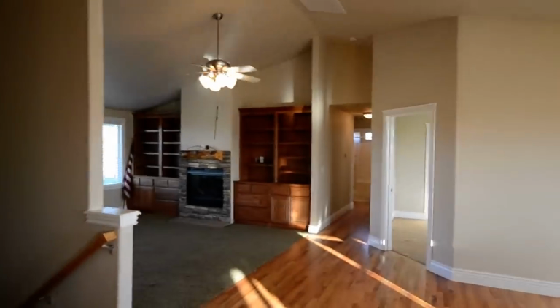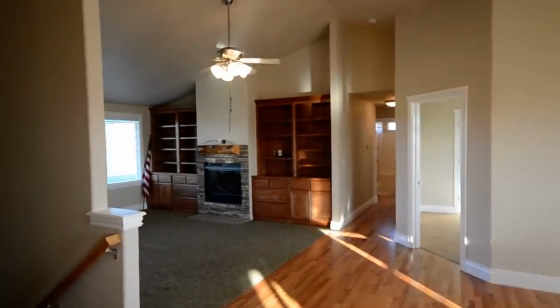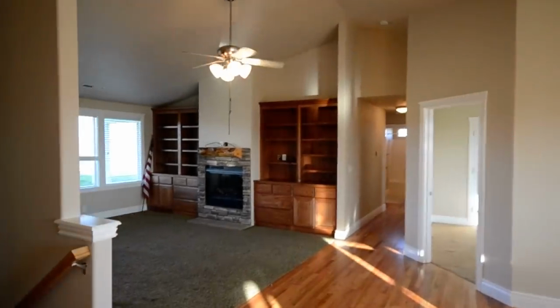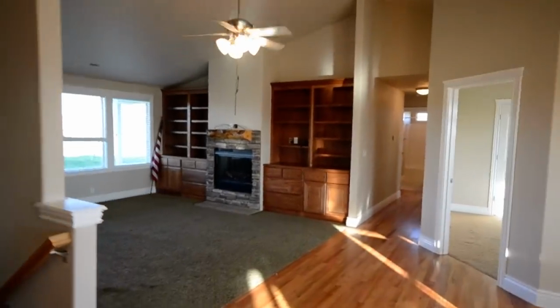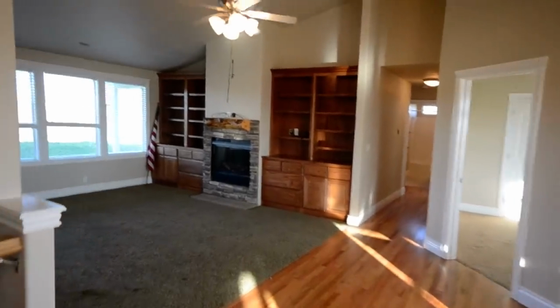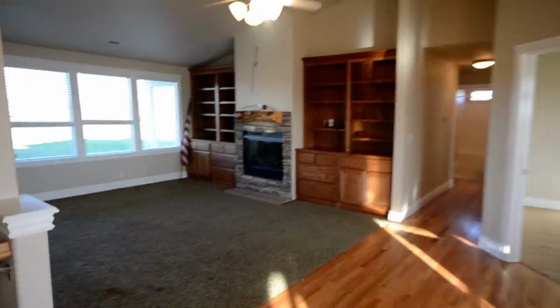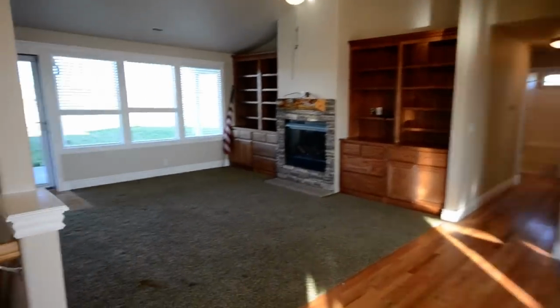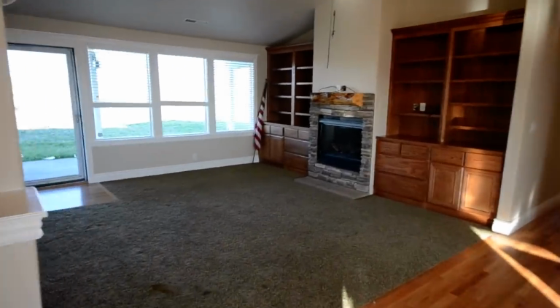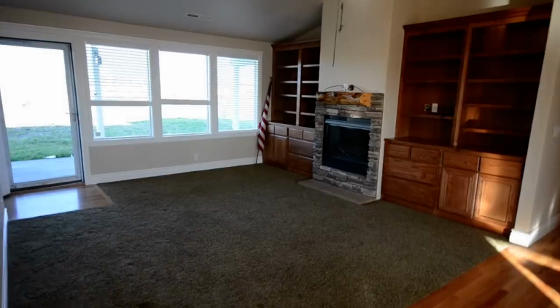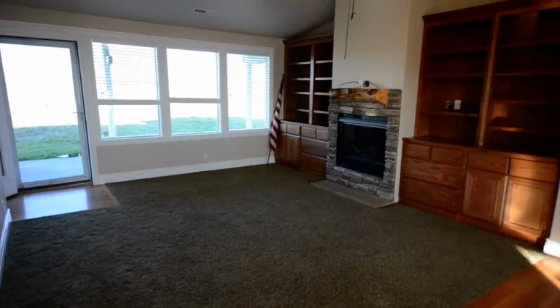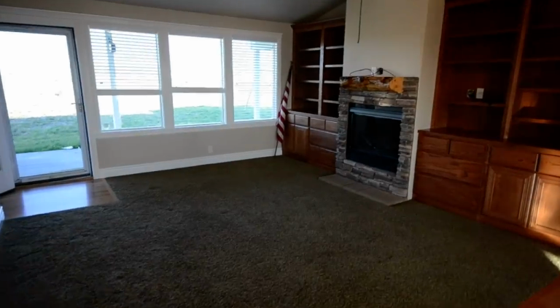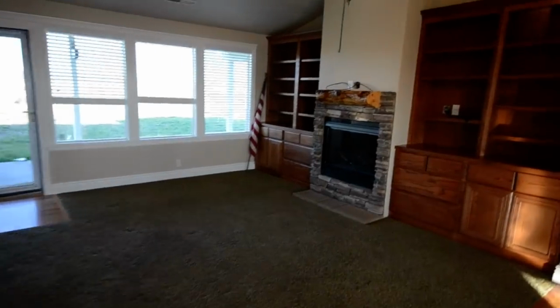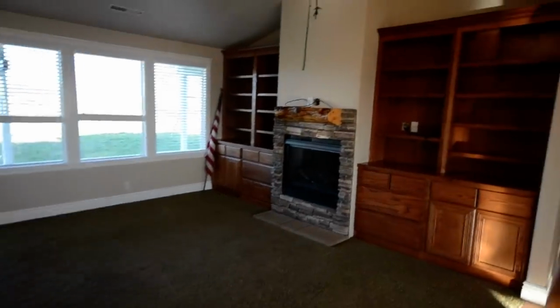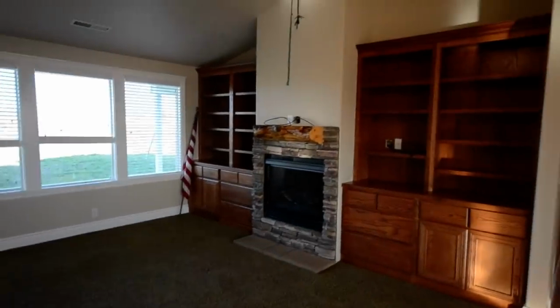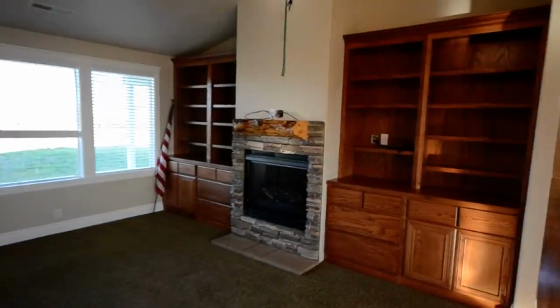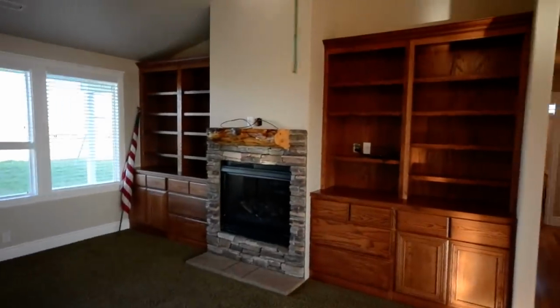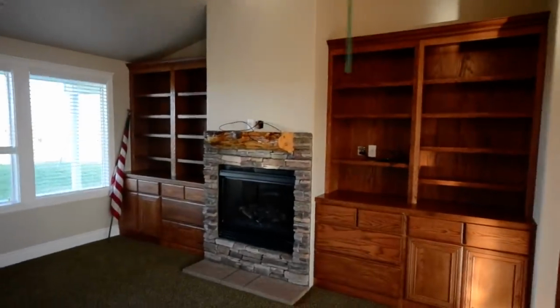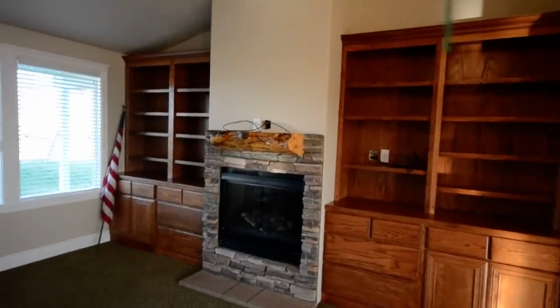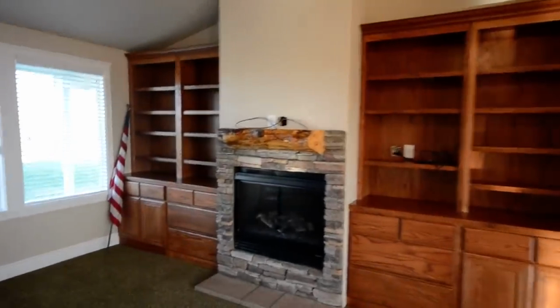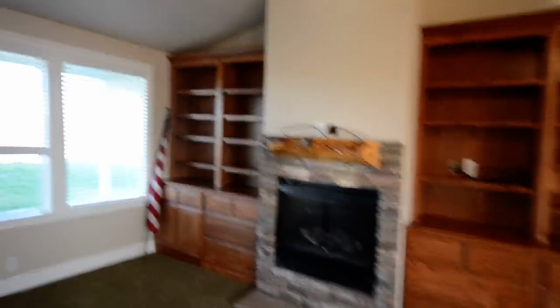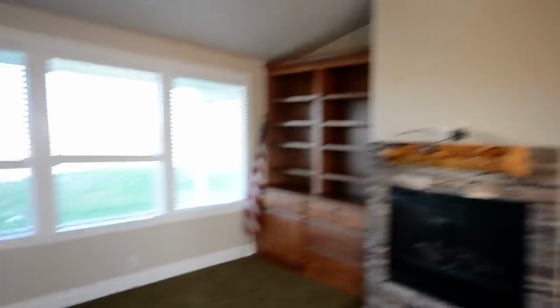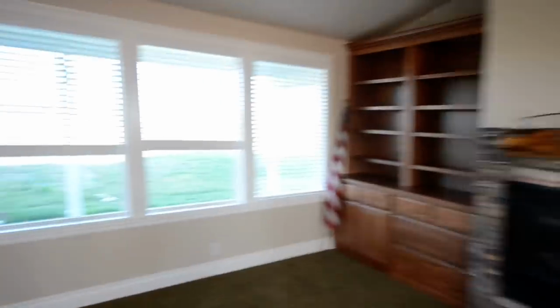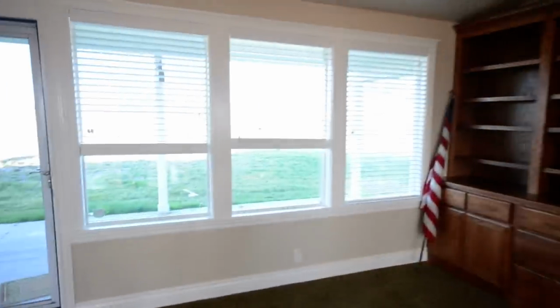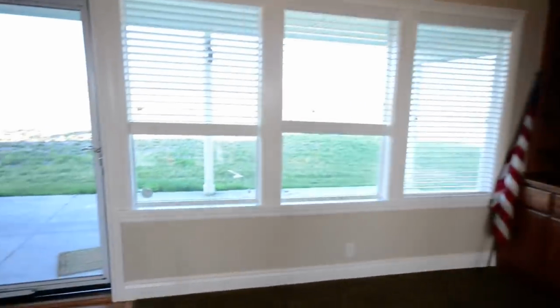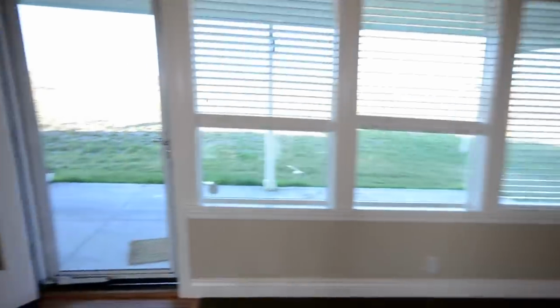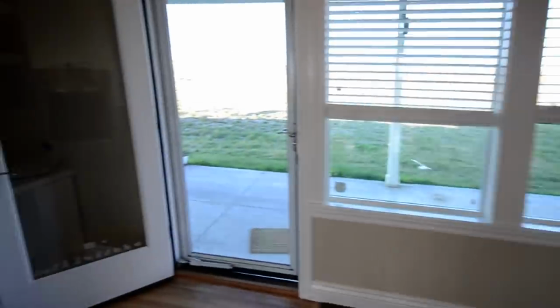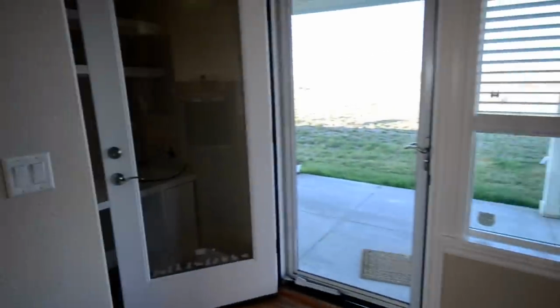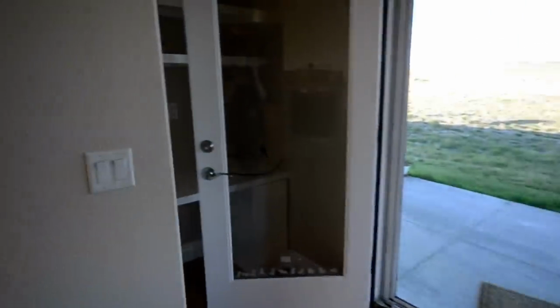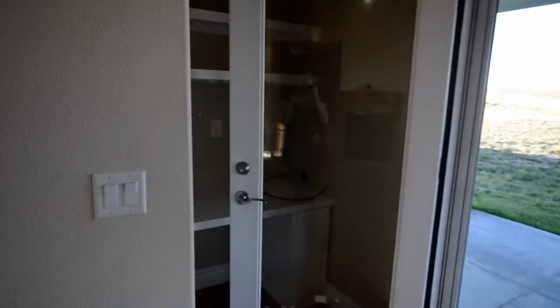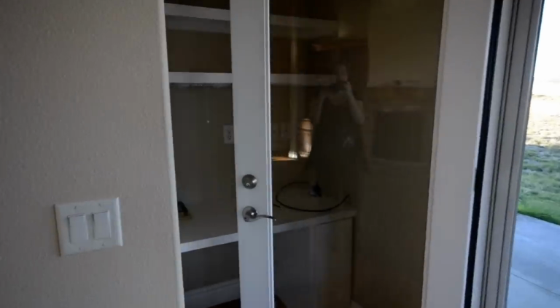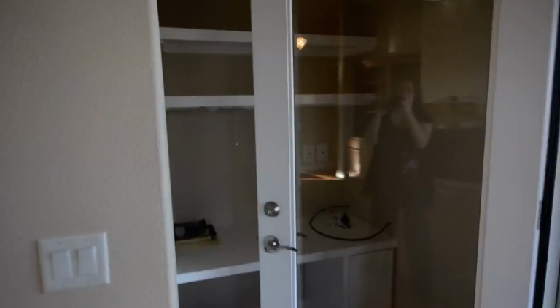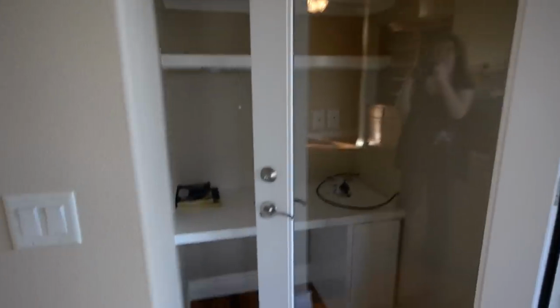Vaulted ceilings. We have a fireplace in the living room, built-in shelving, and a nice little desk area.